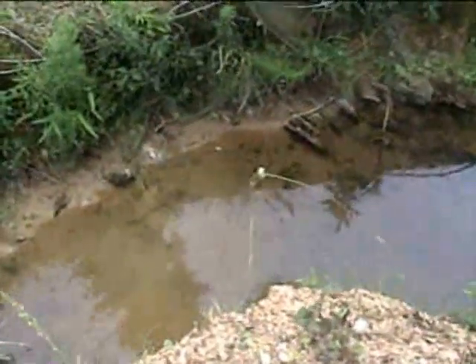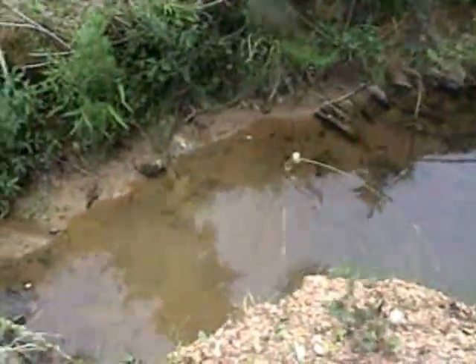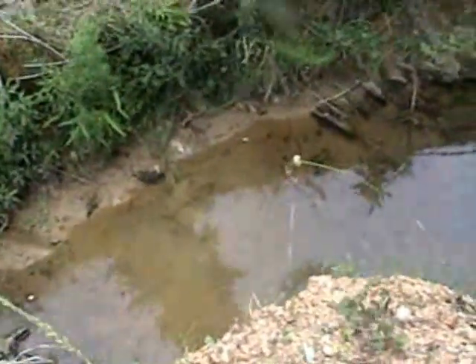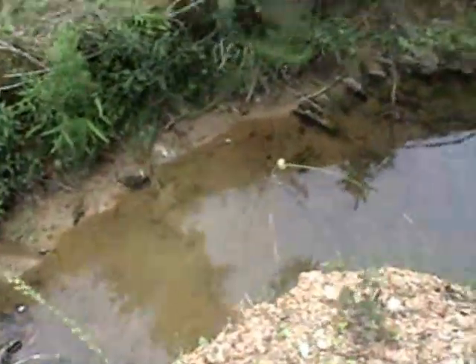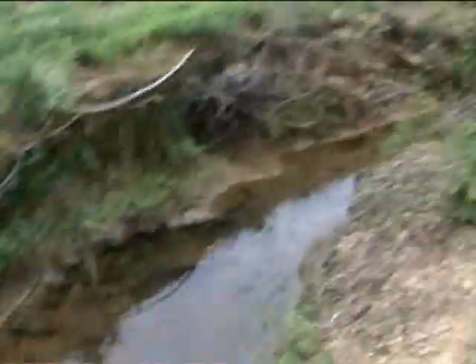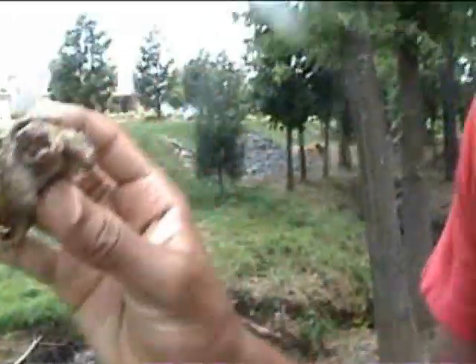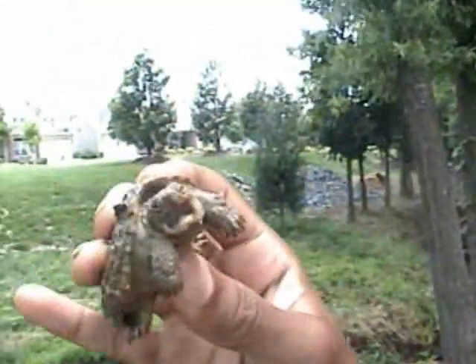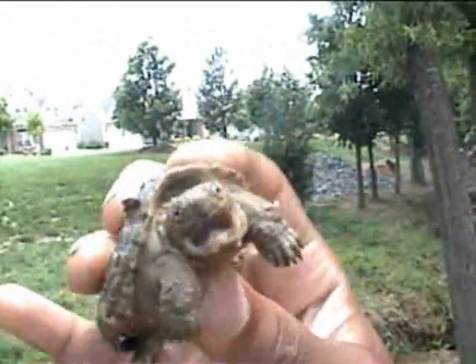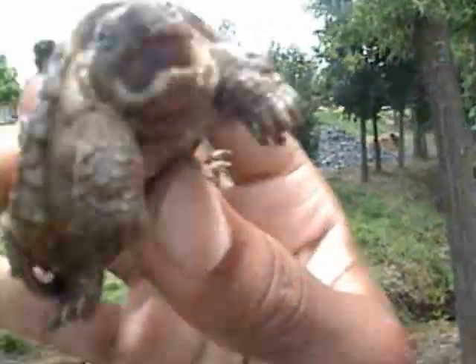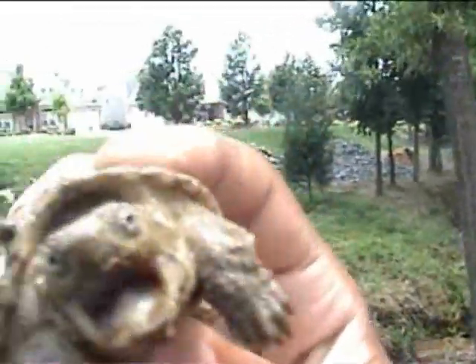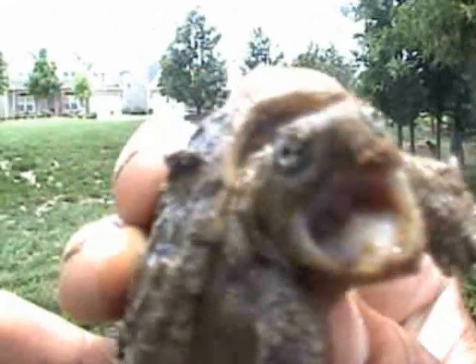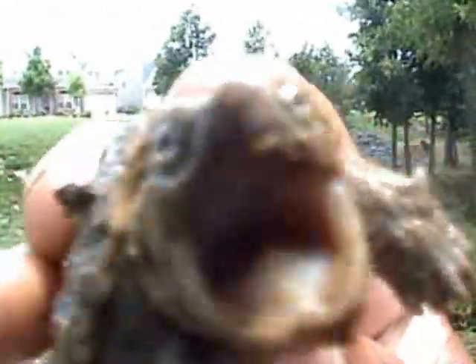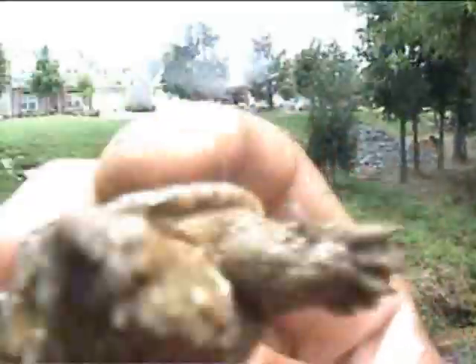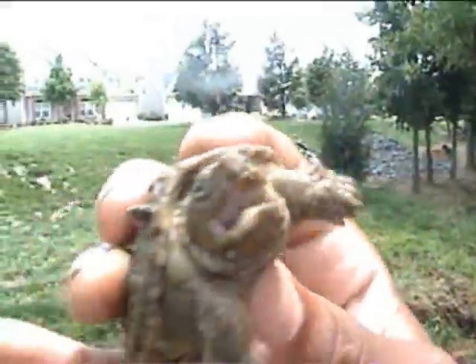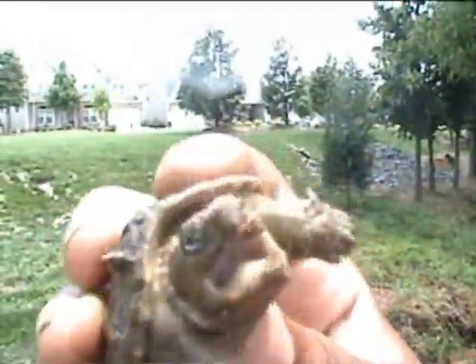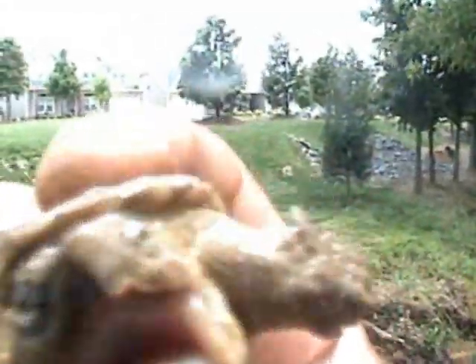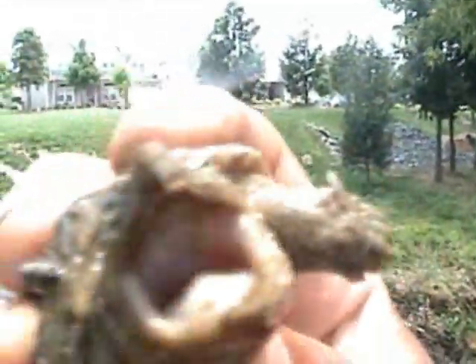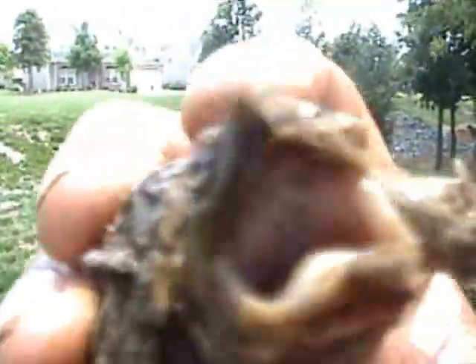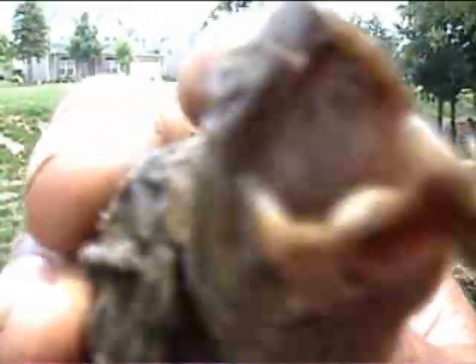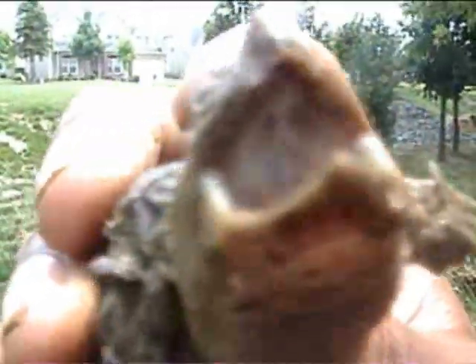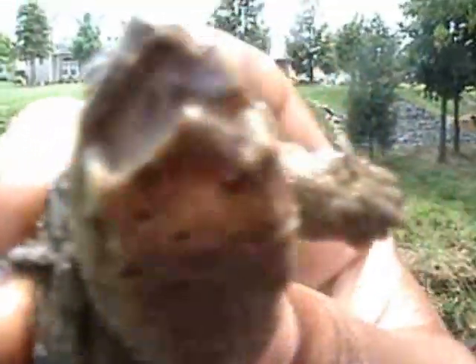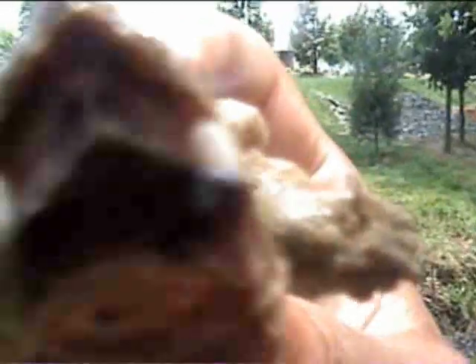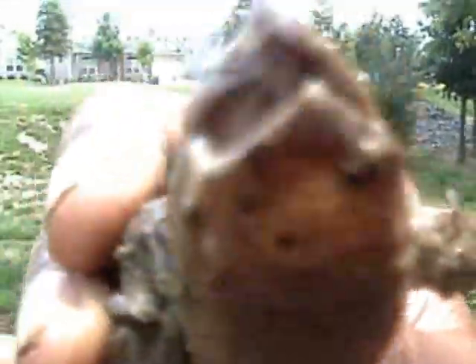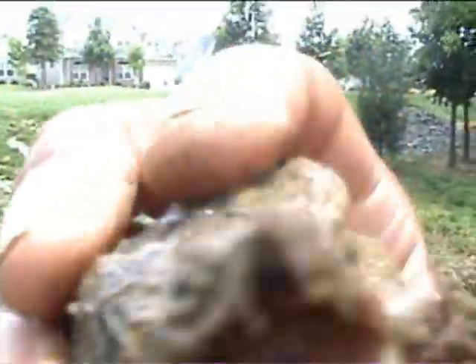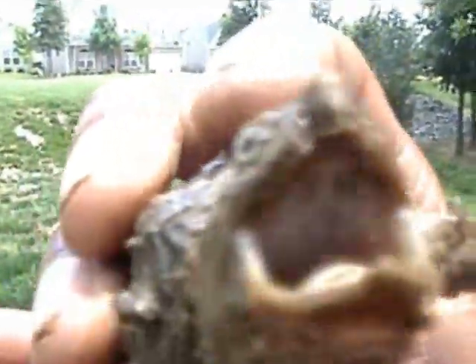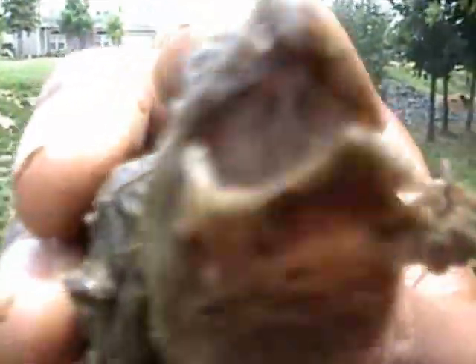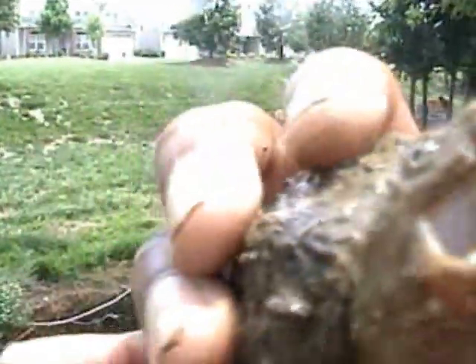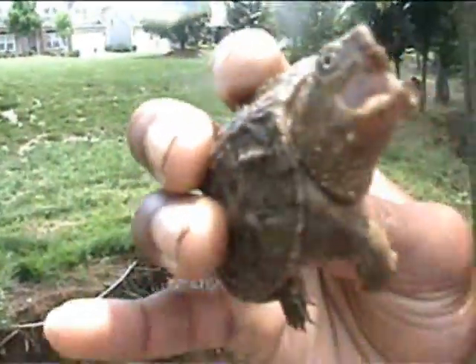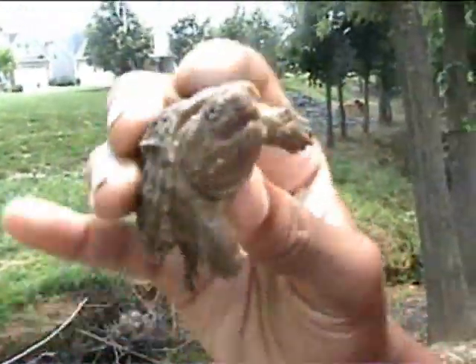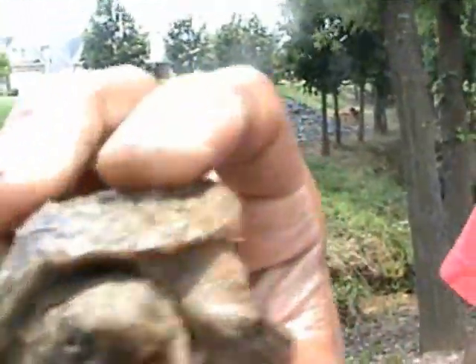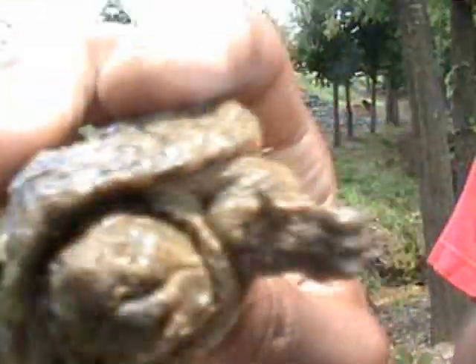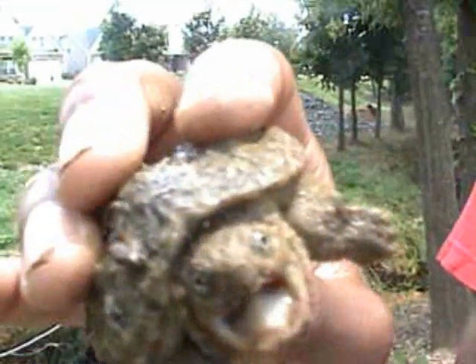Yeah, but it's so cool. Believe it or not, this is only the second baby common snapping turtle I've caught. I've caught a few adults this year, but this is only the second baby. And they're called a snapping turtle because, well, we demonstrated it before.